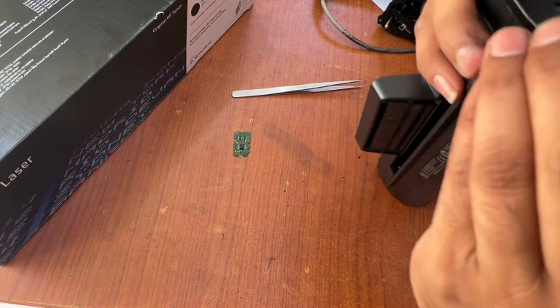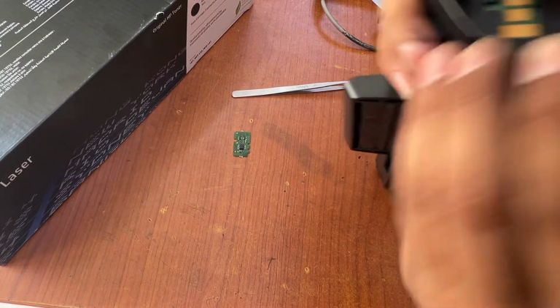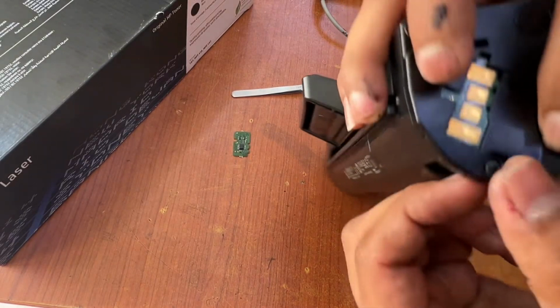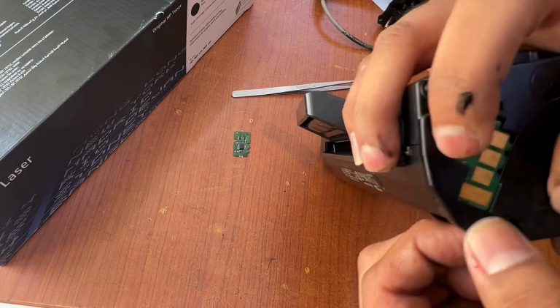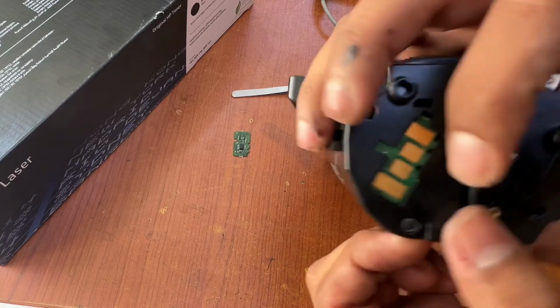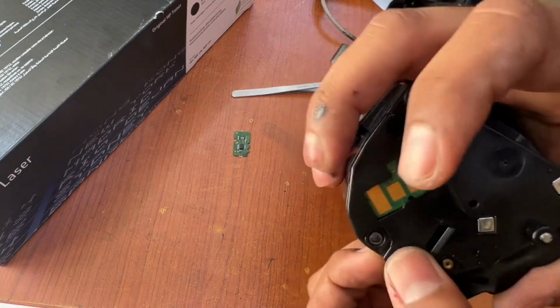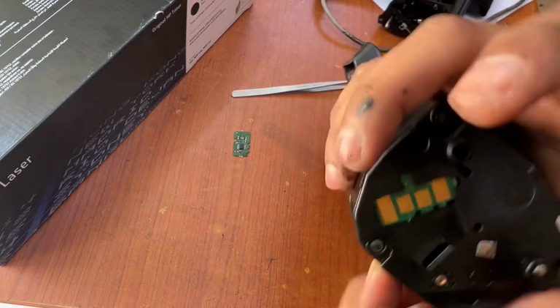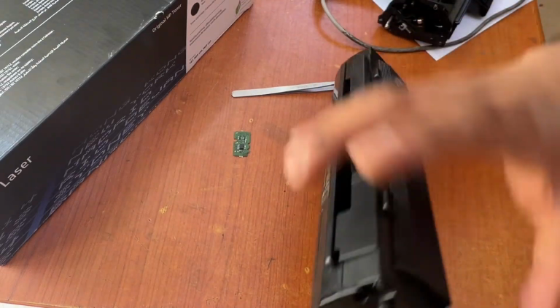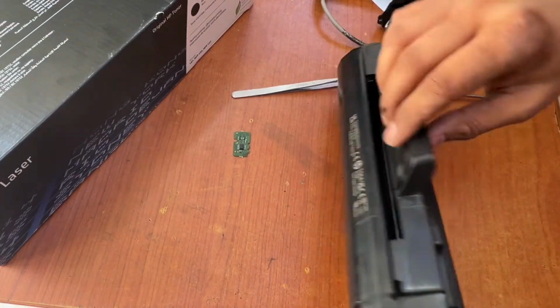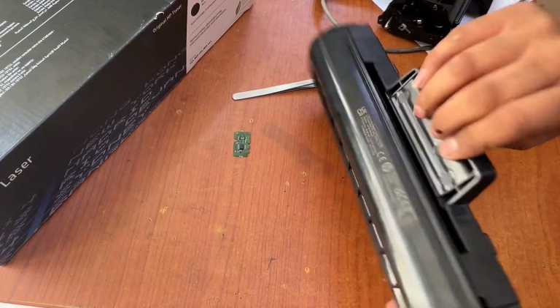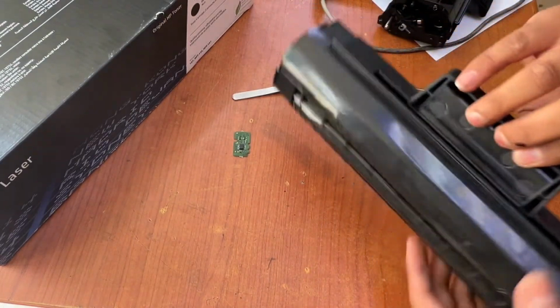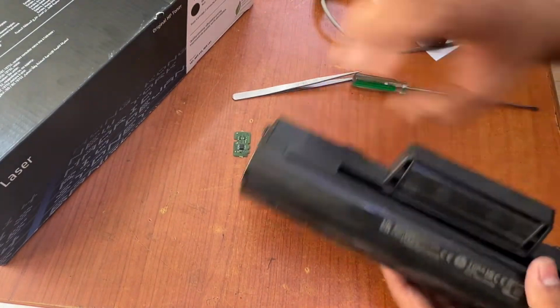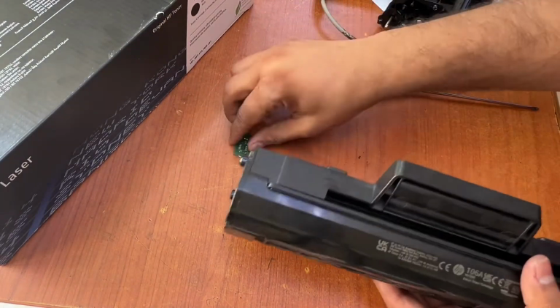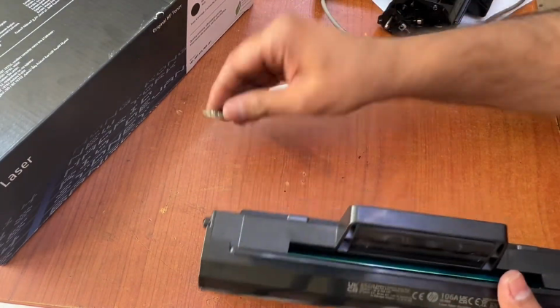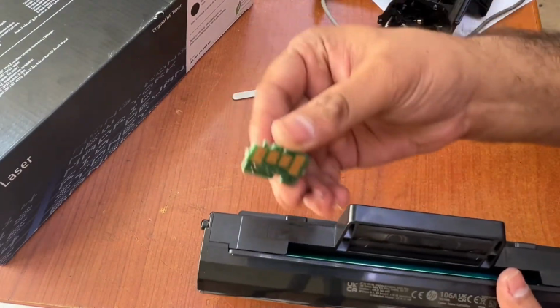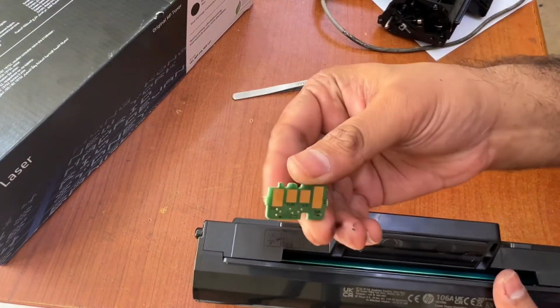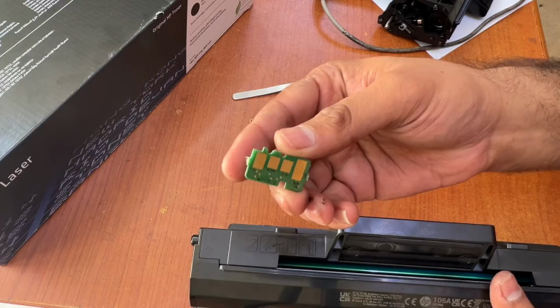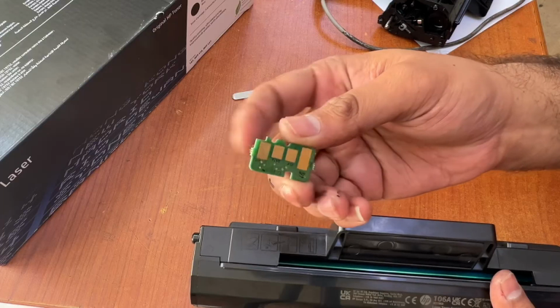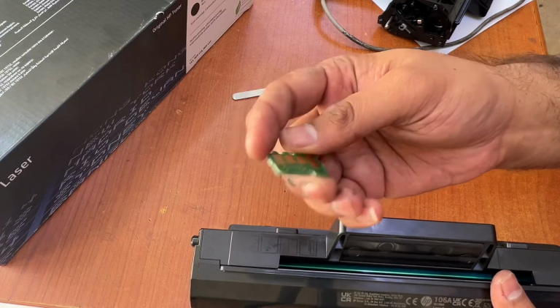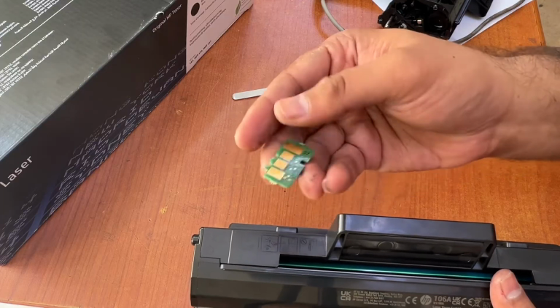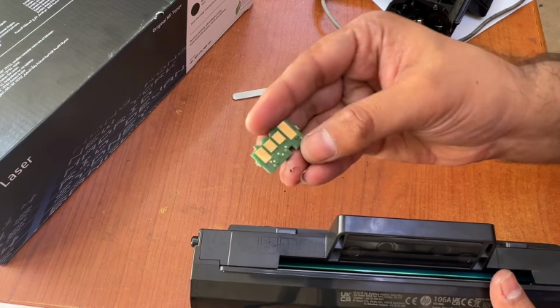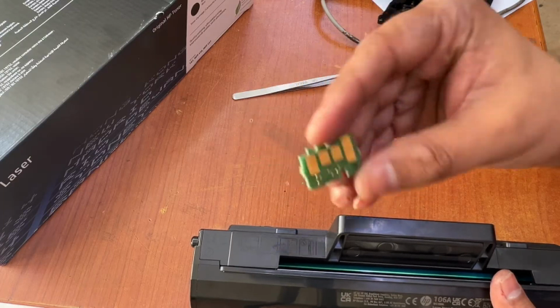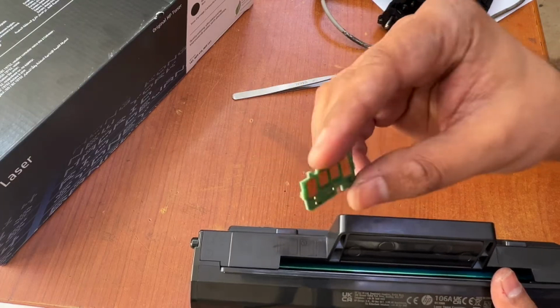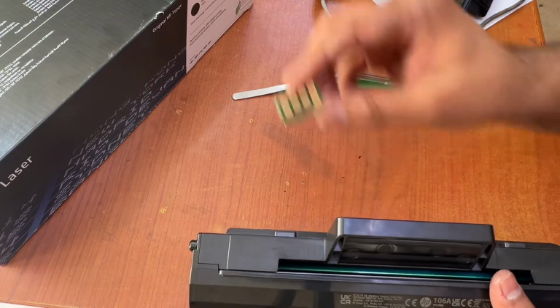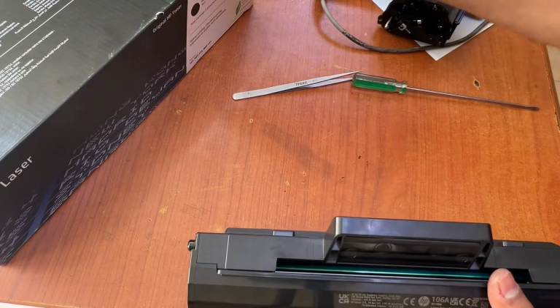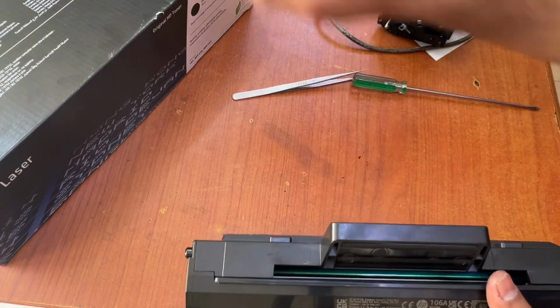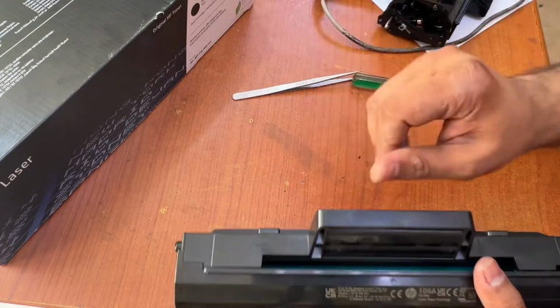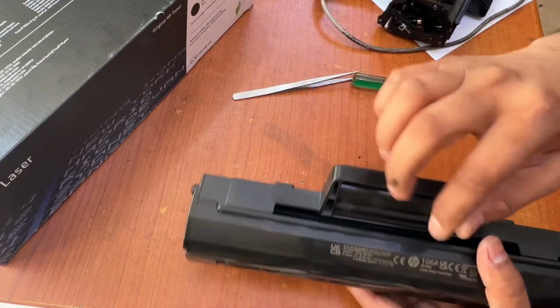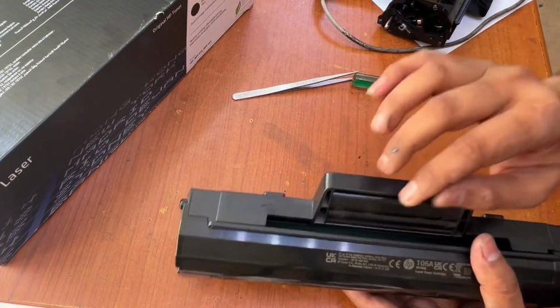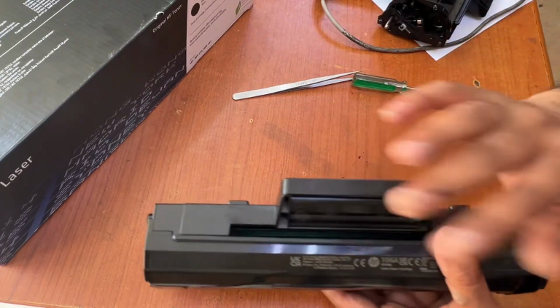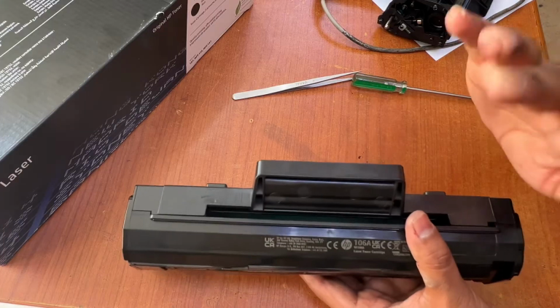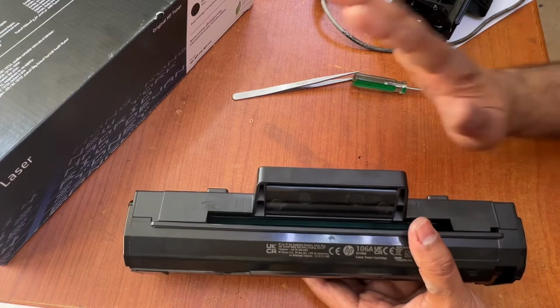First of all, we will insert this toner and check. Hopefully the message was resolved with this chip. Okay — toner not compatible. Now the message will appear with the new toner as not compatible, and then it will change to low toner.